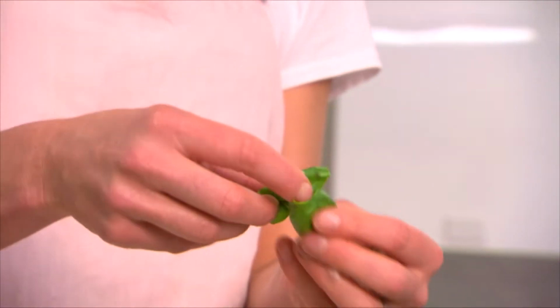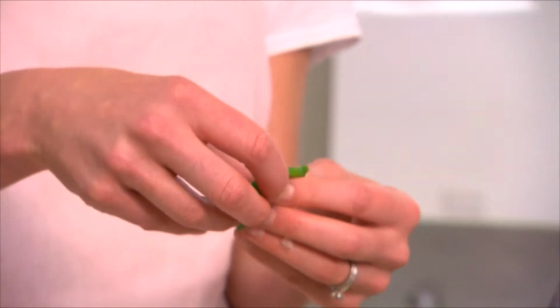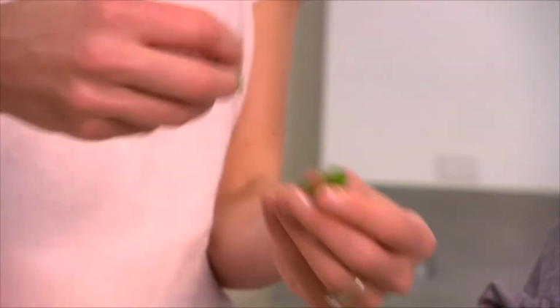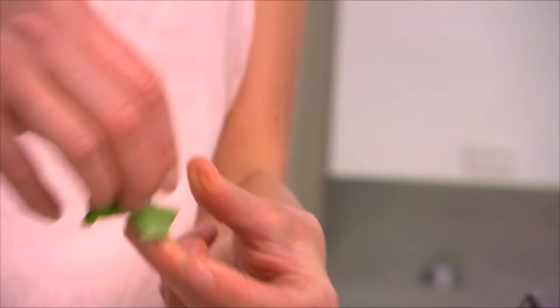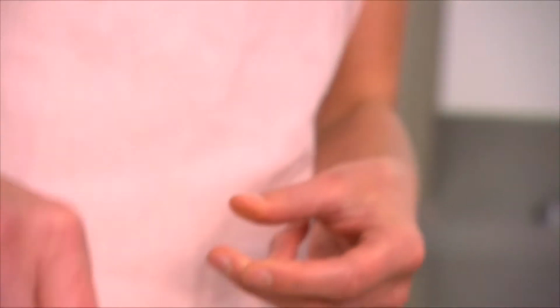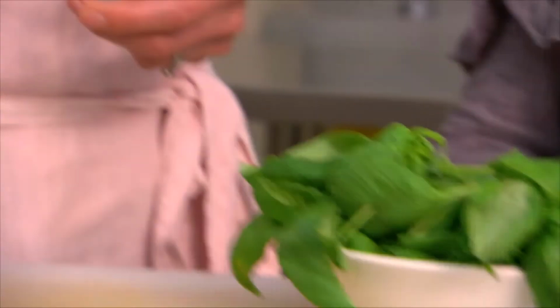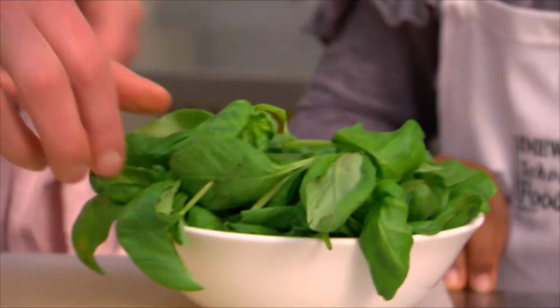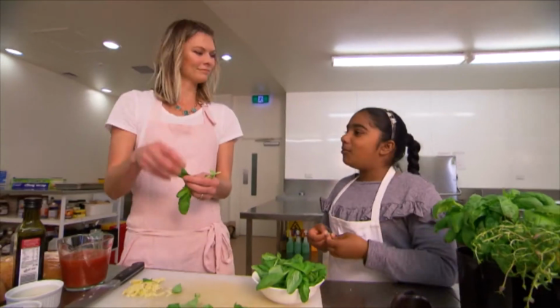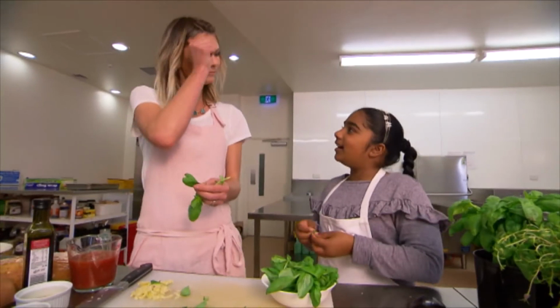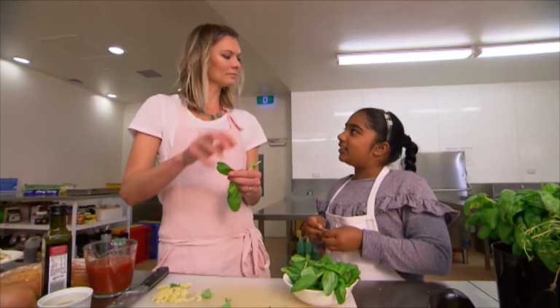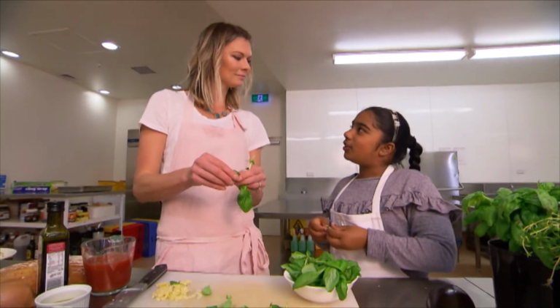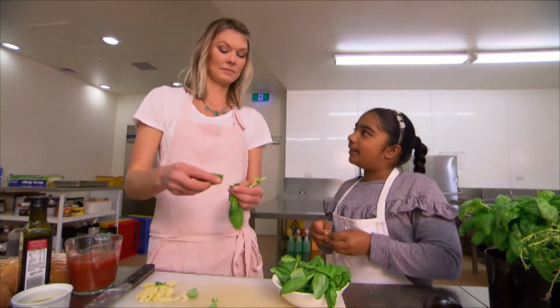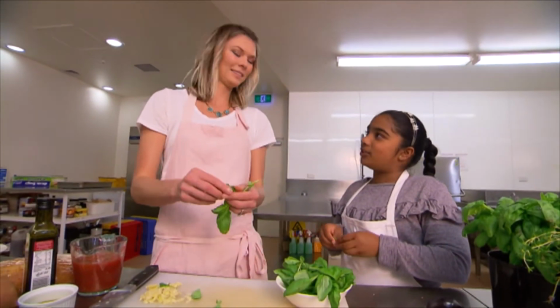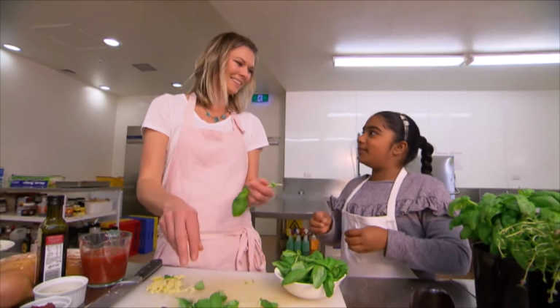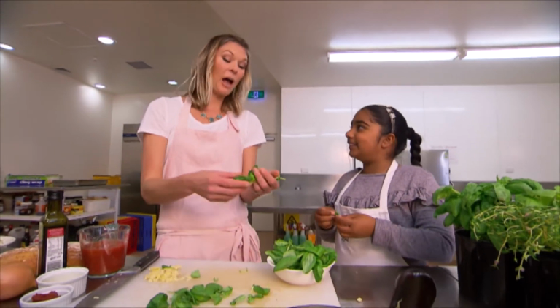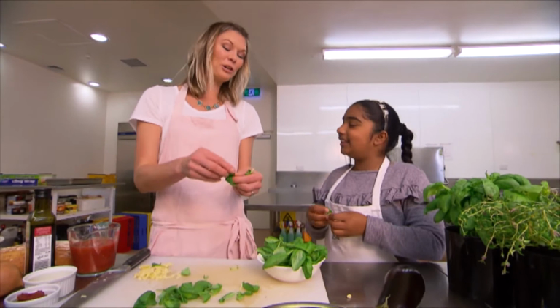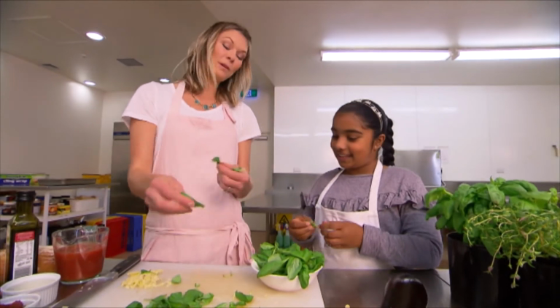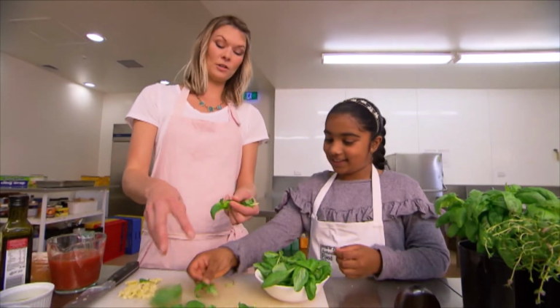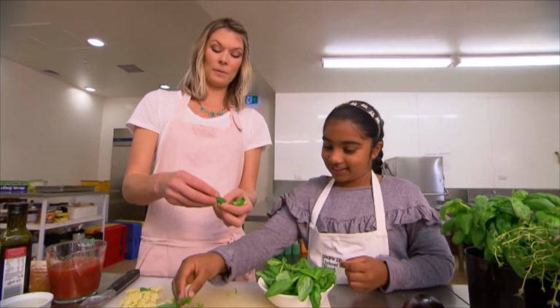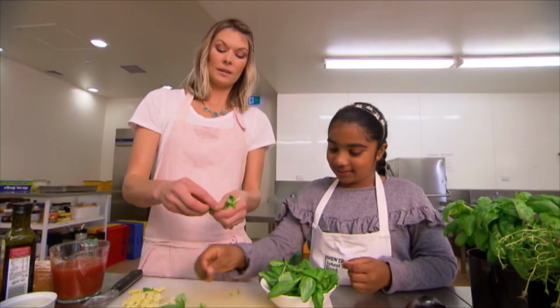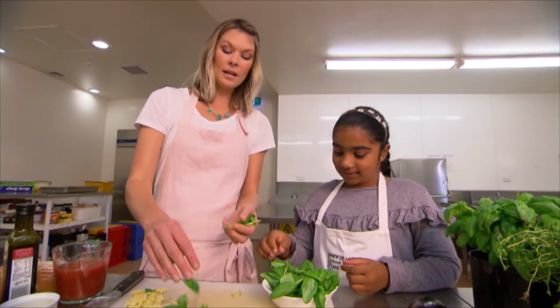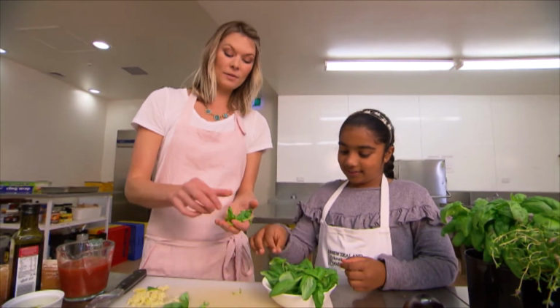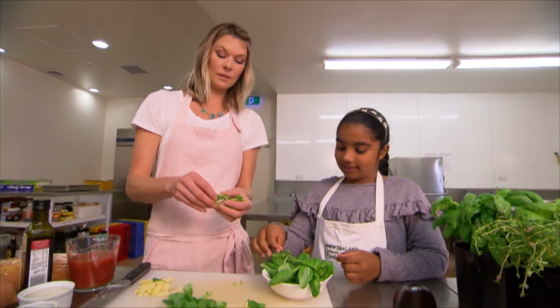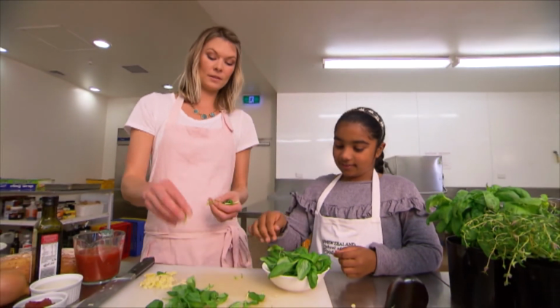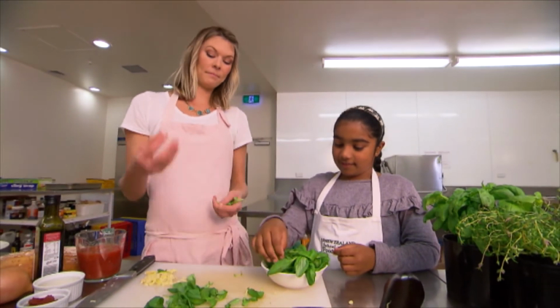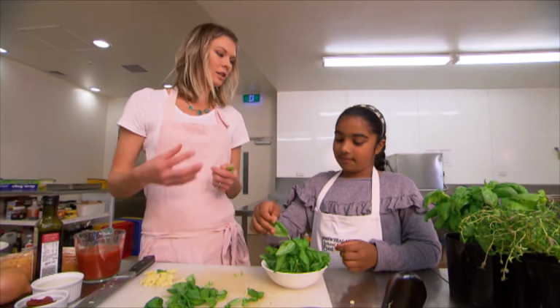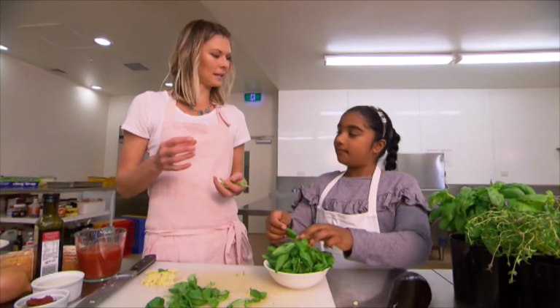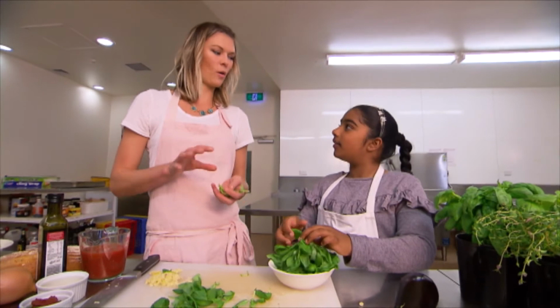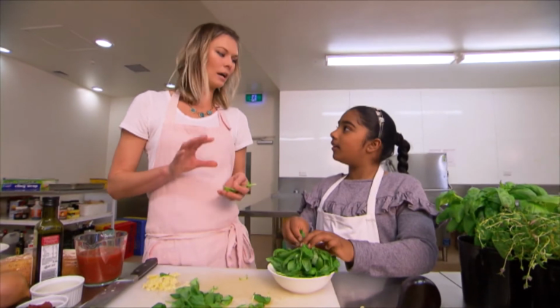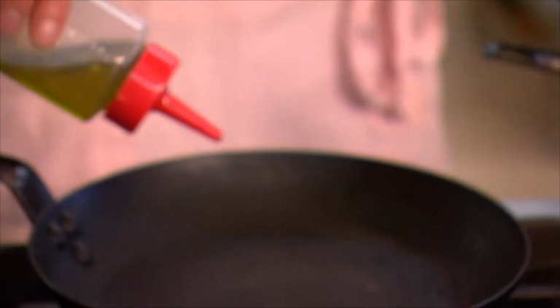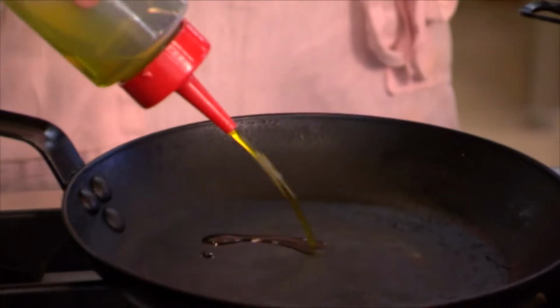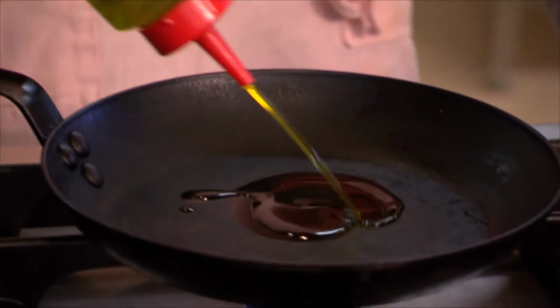I've got some beautiful fresh basil here. I'm just going to pull it into little bits like that. Why can't you just chop it — why do you rip it? Well you could chop it if you wanted to, but I tend to rip it because it stops the leaves from going brown. So let's make the sauce now.